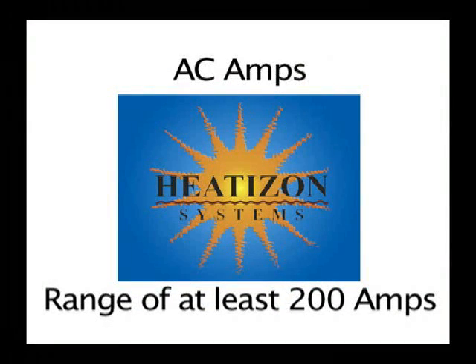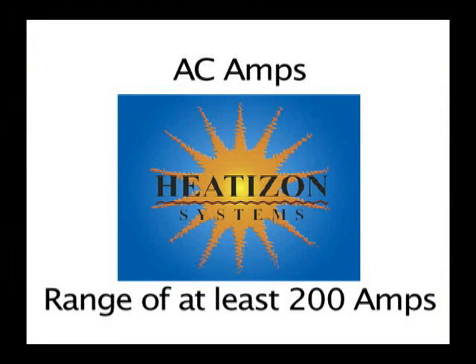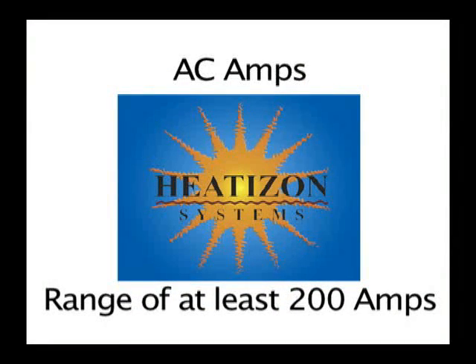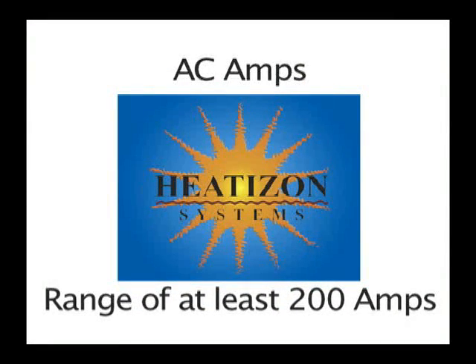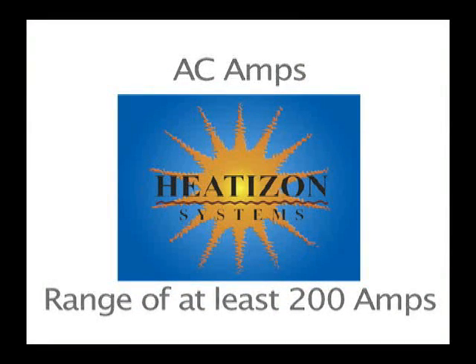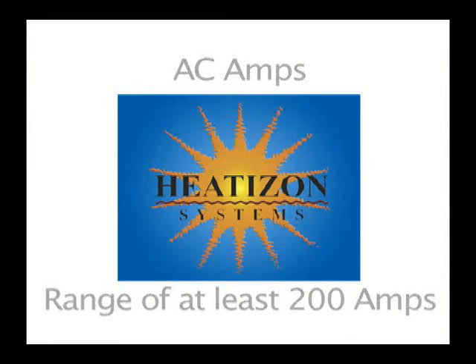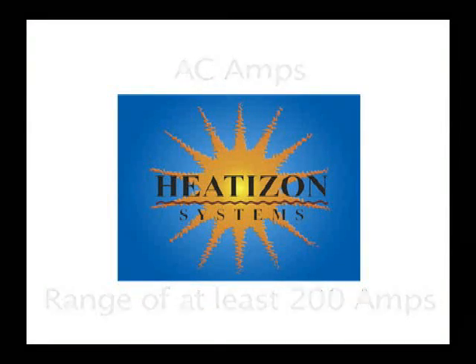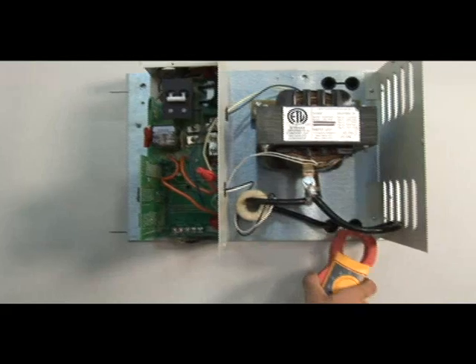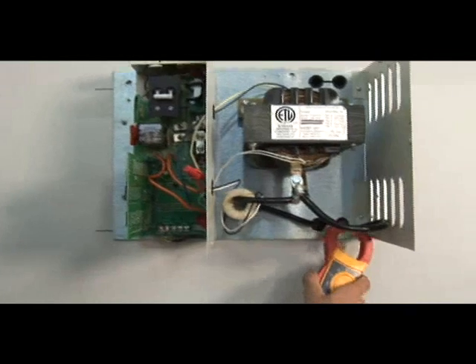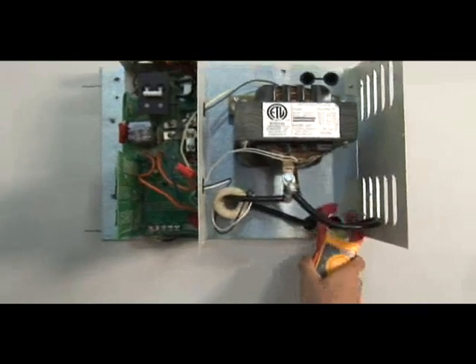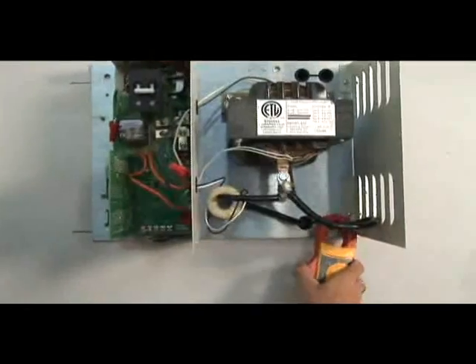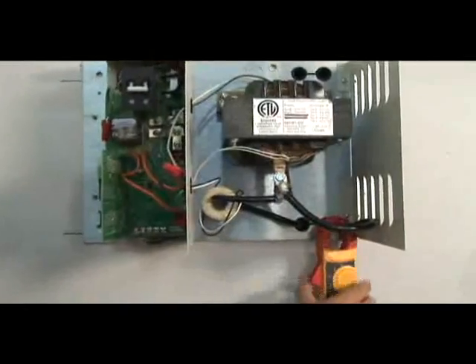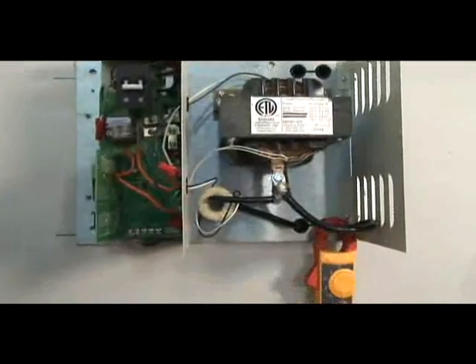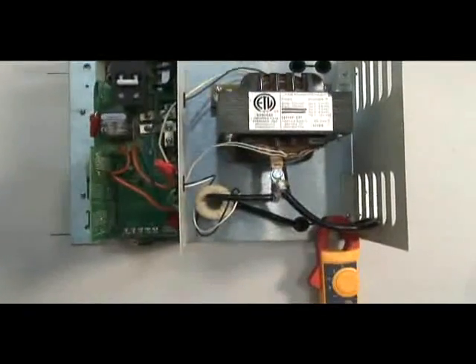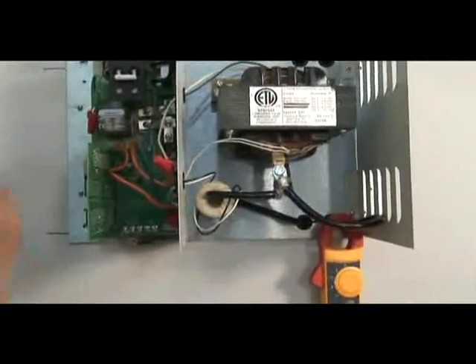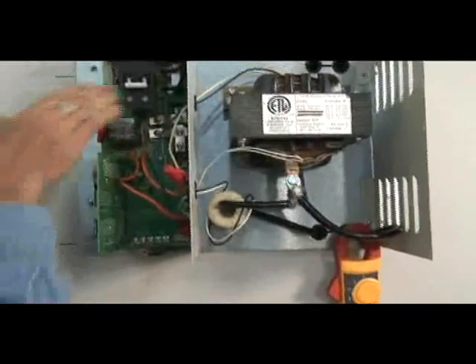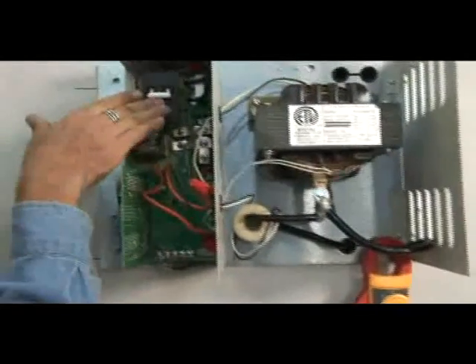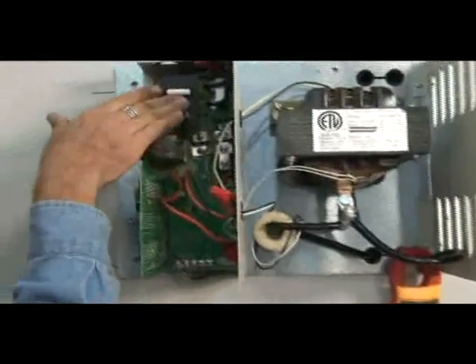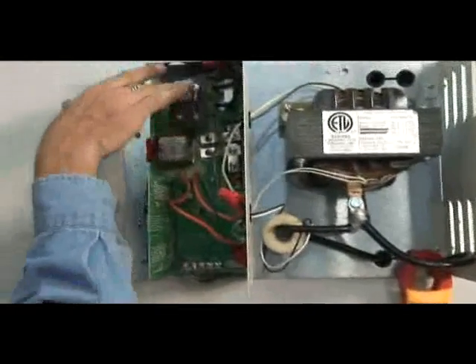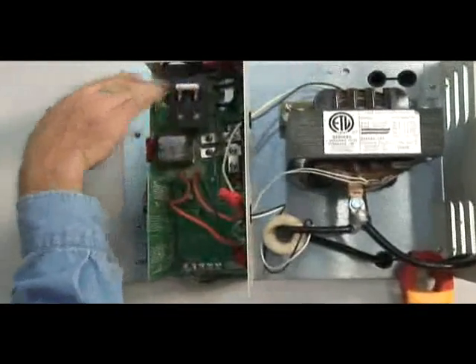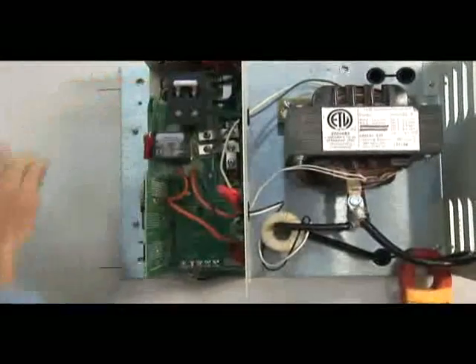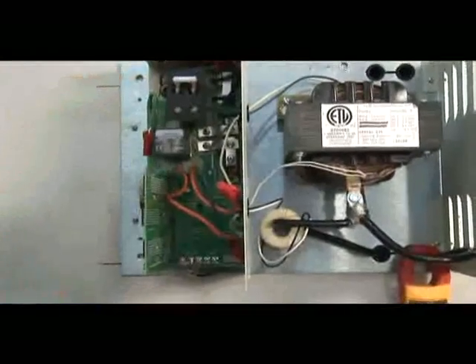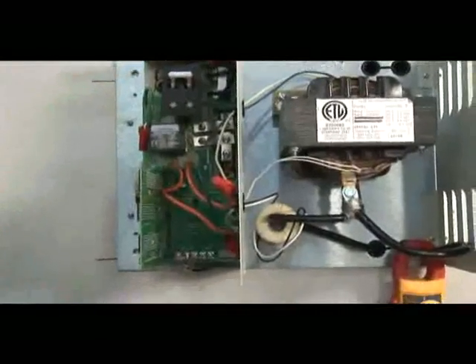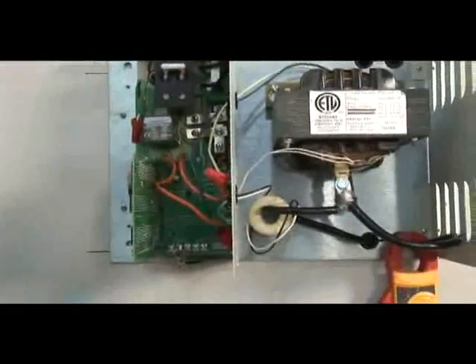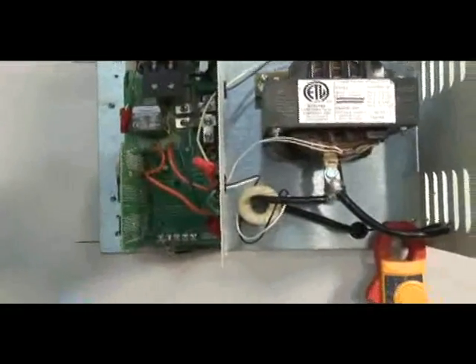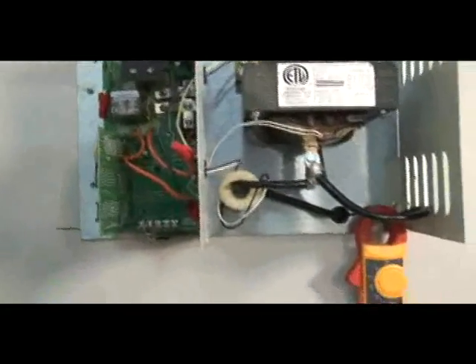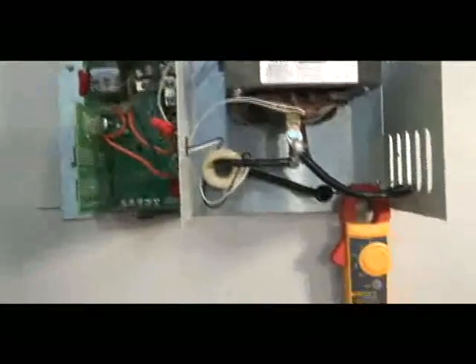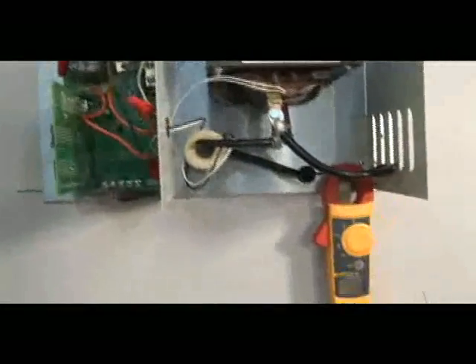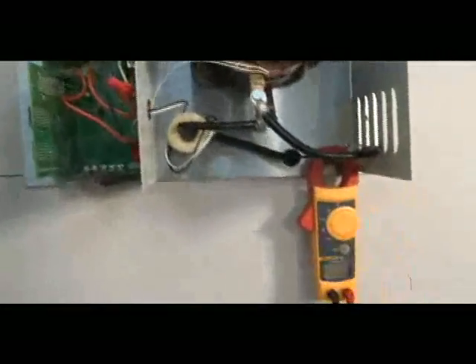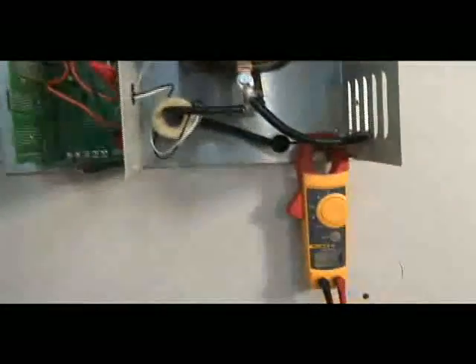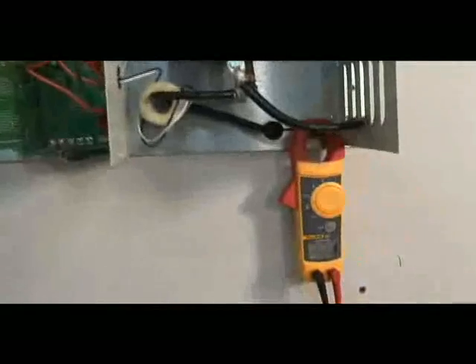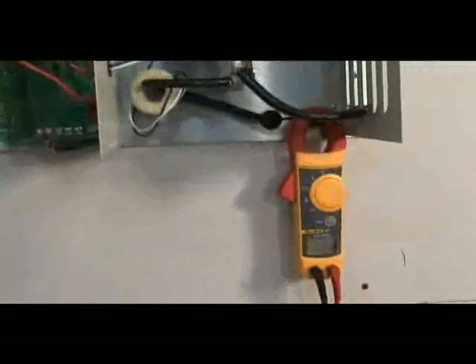Turn on the circuit breaker and switch on the activation device. The system will turn on and the transformer will hum upon activation. This is normal.